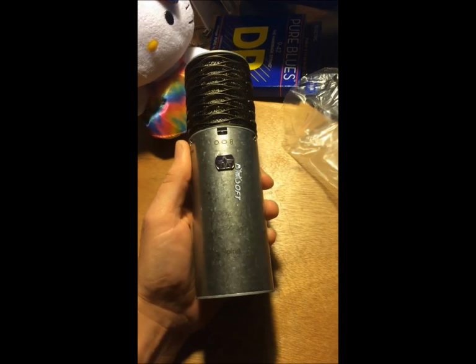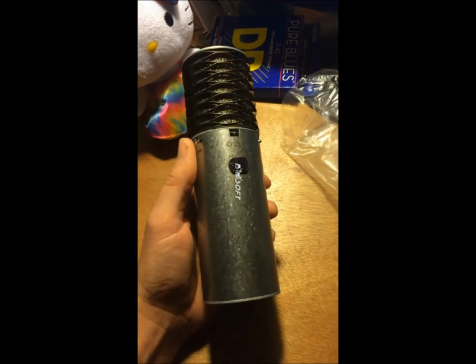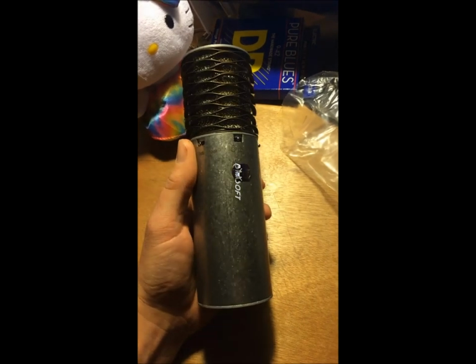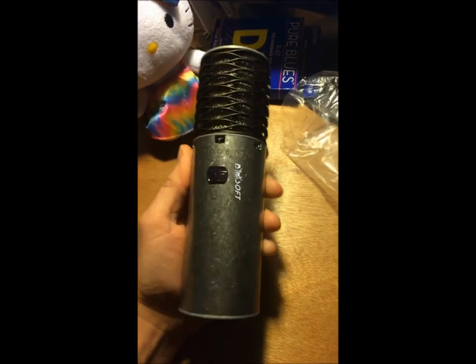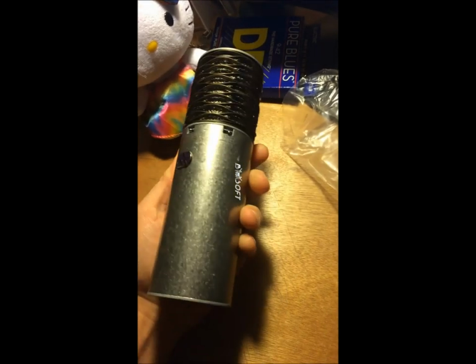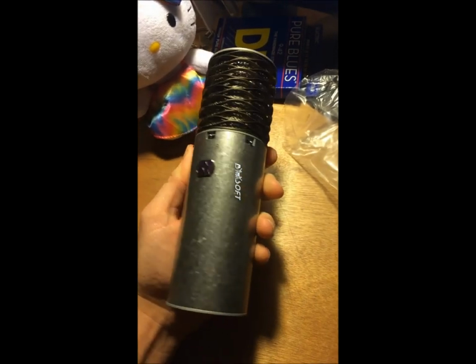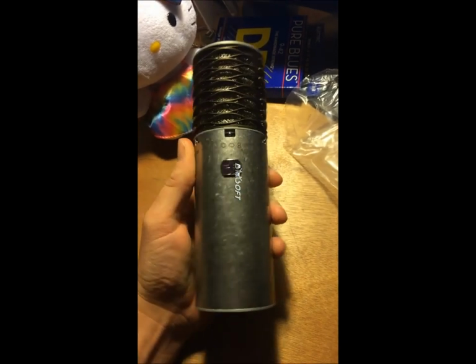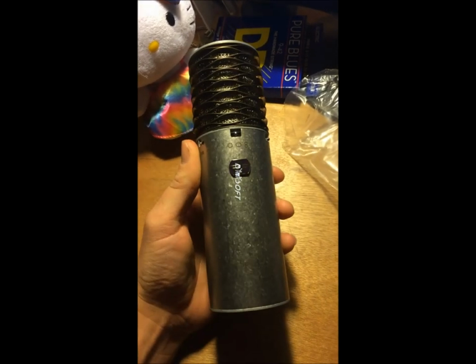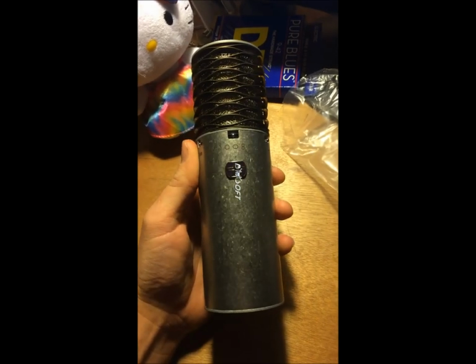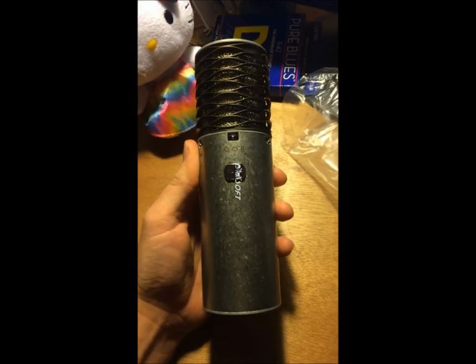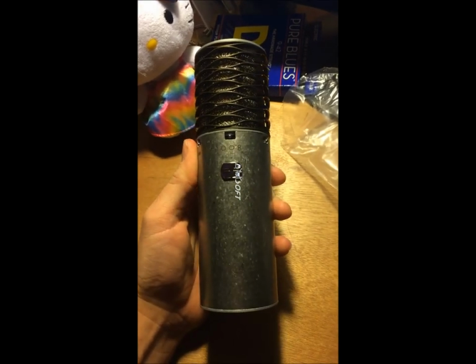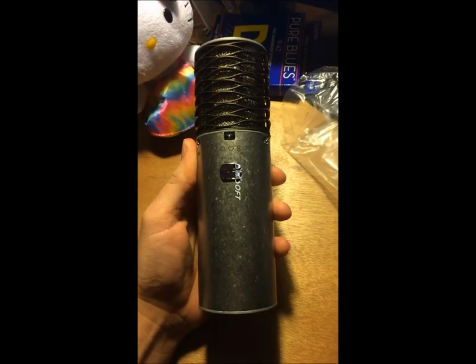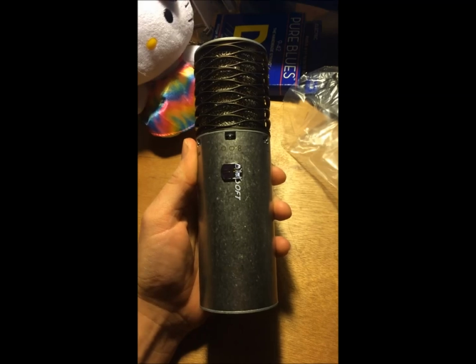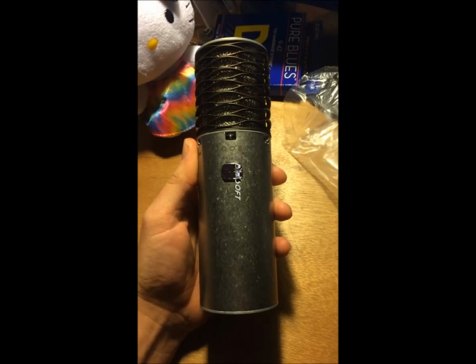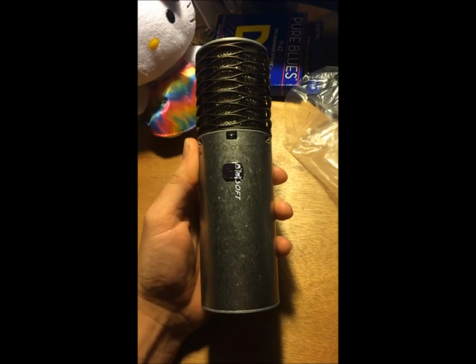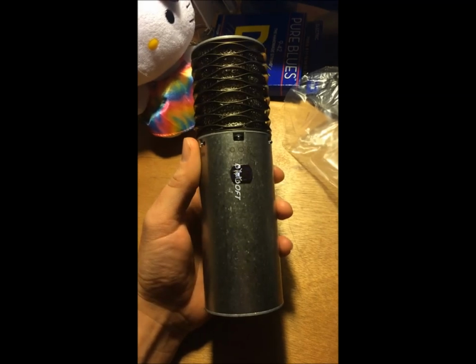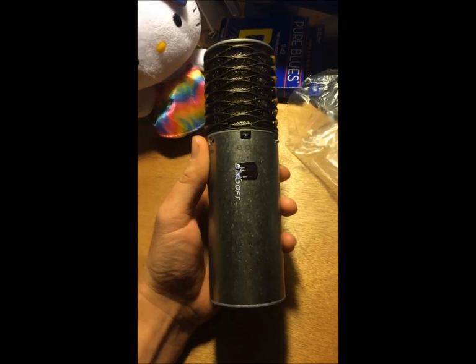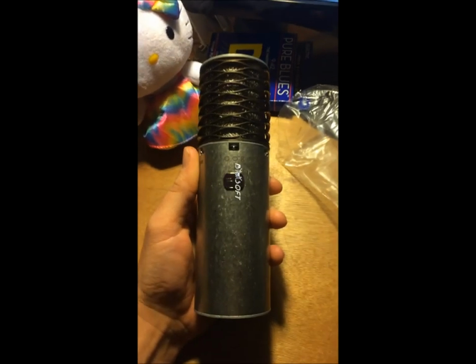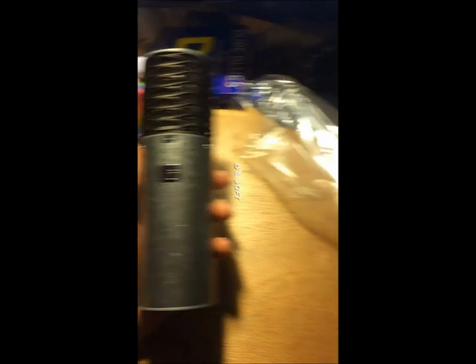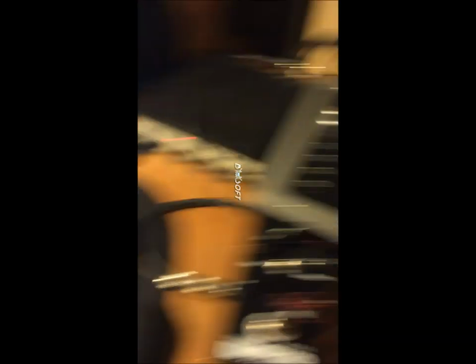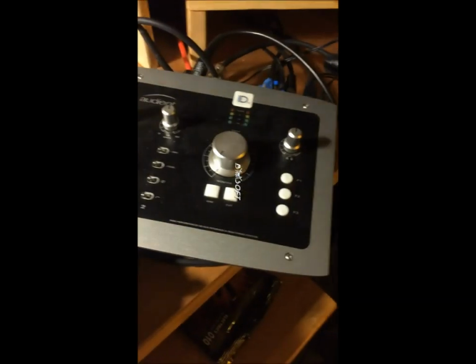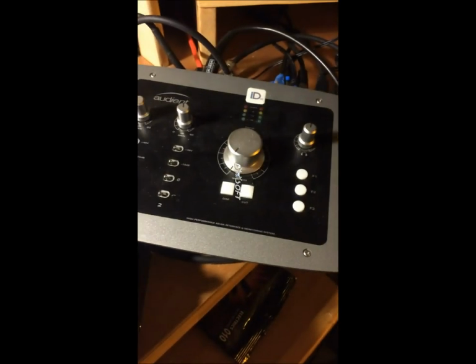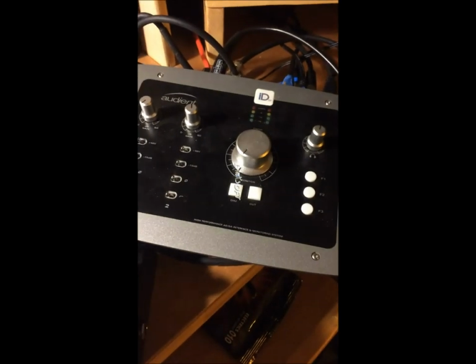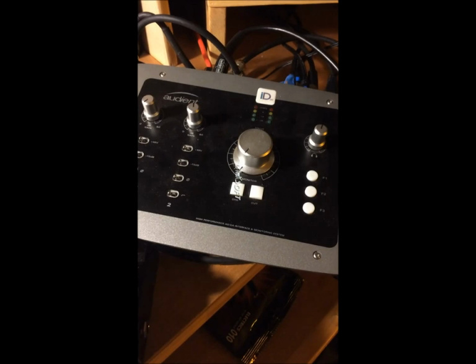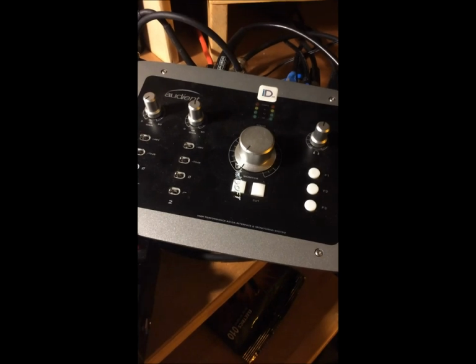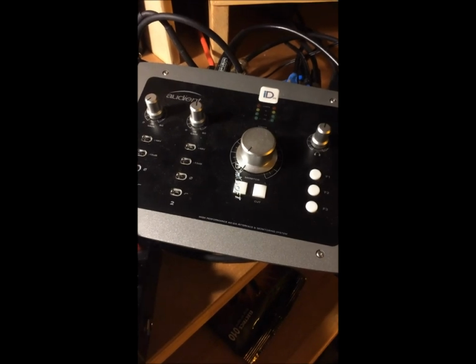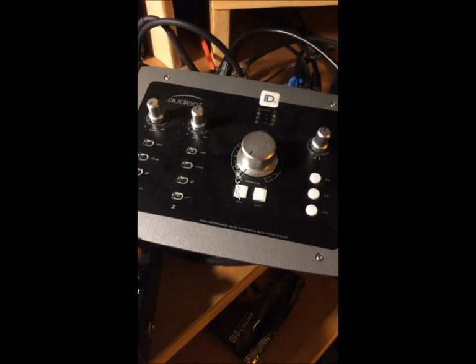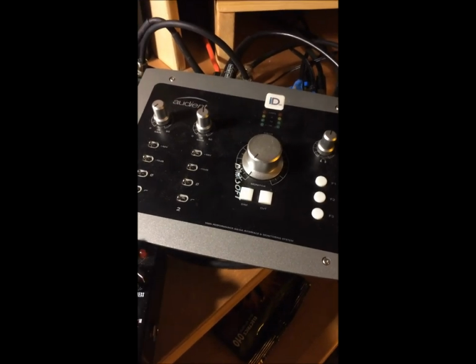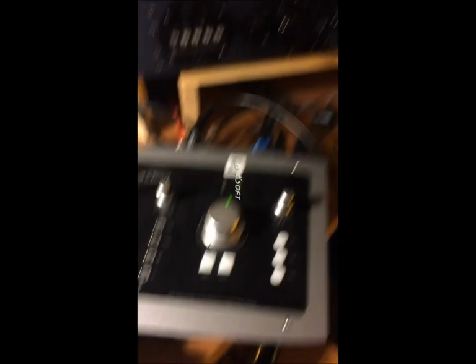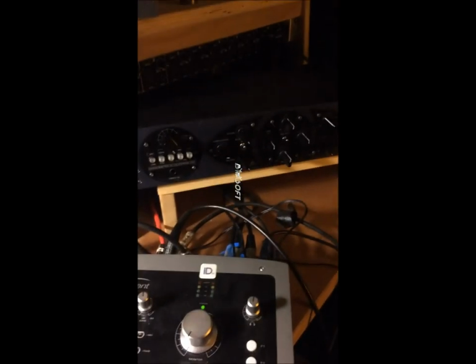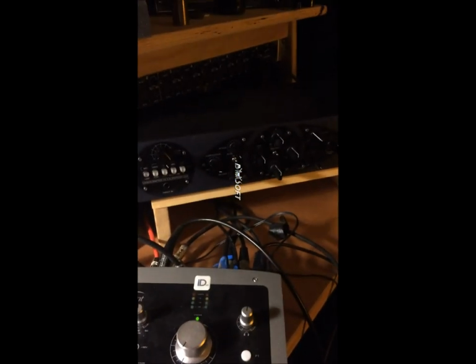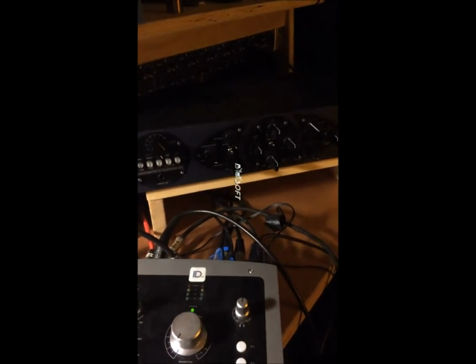I'm recording this with my phone because I don't do reviews regularly, but the audio for this microphone will be recorded through a real chain — an audio interface with a Manly Core preamp.